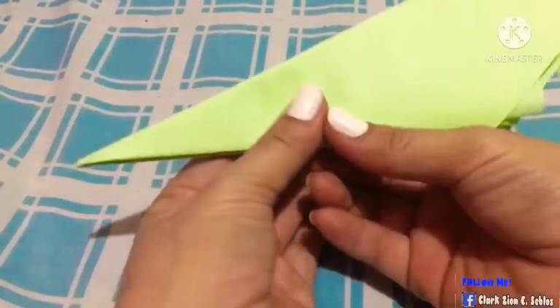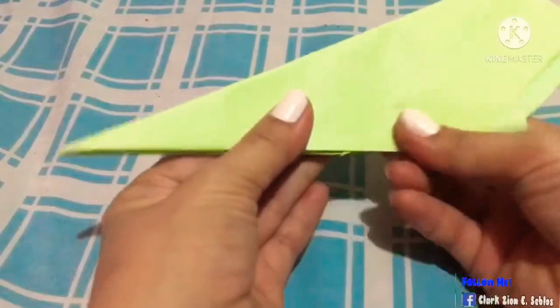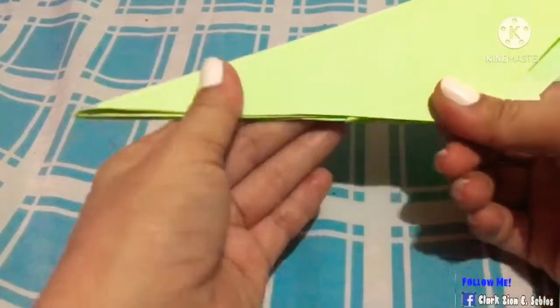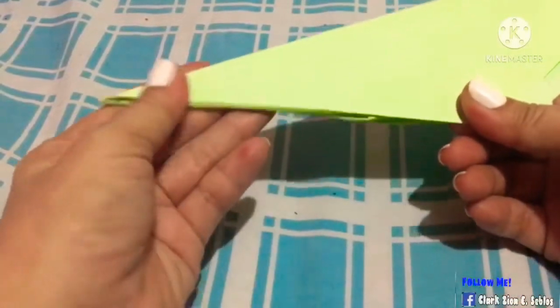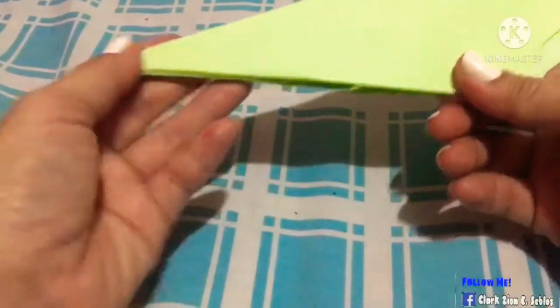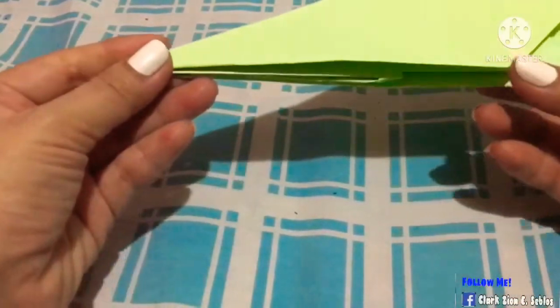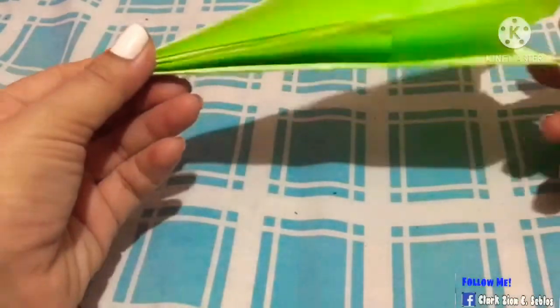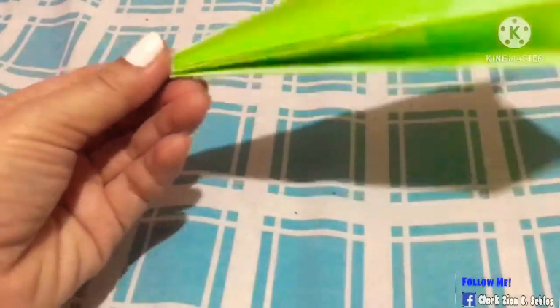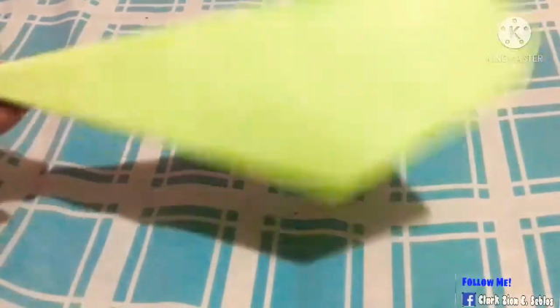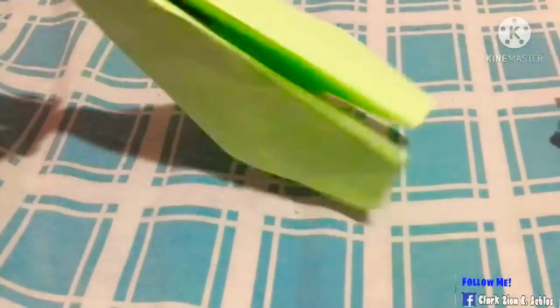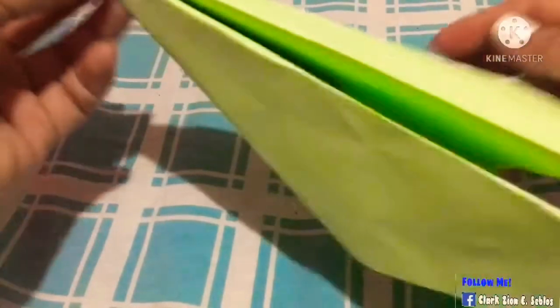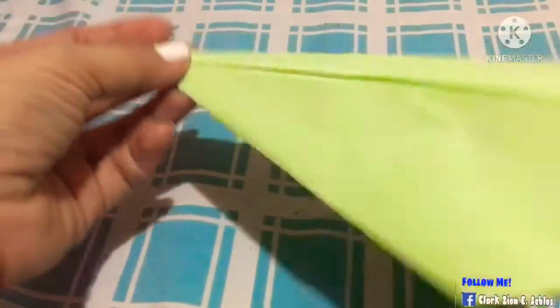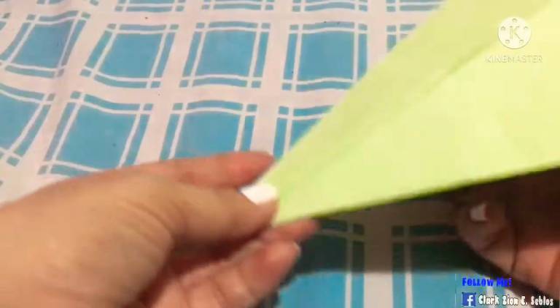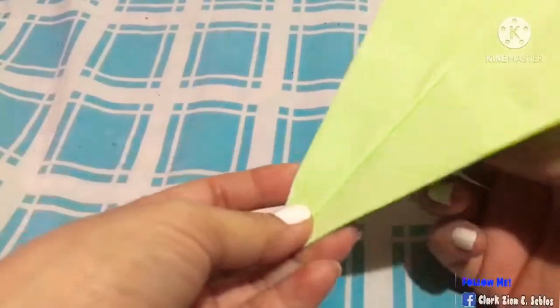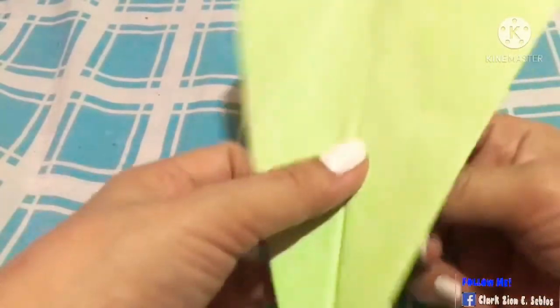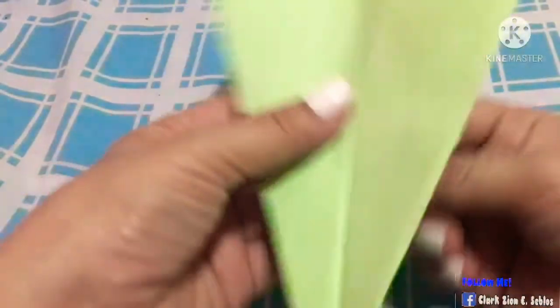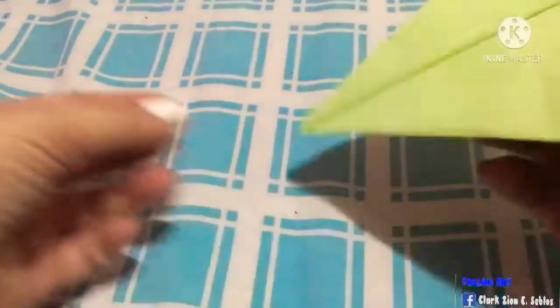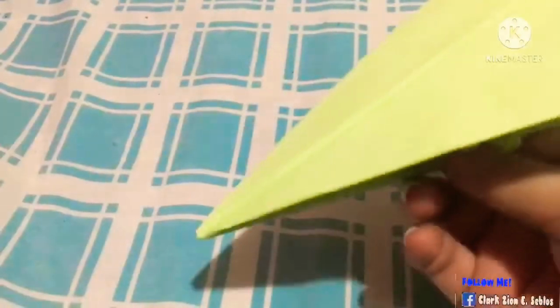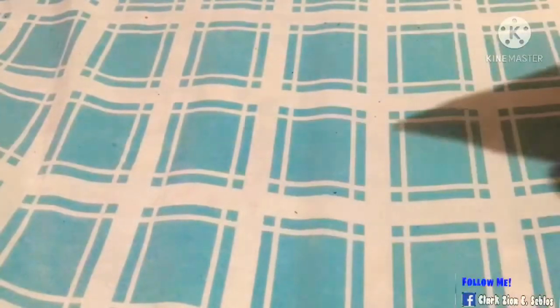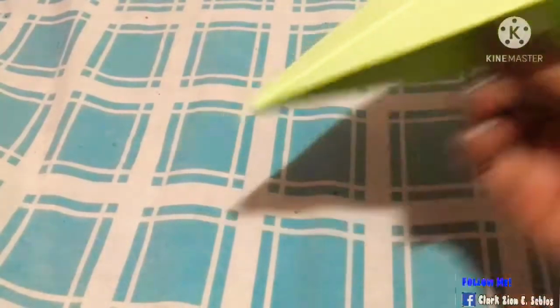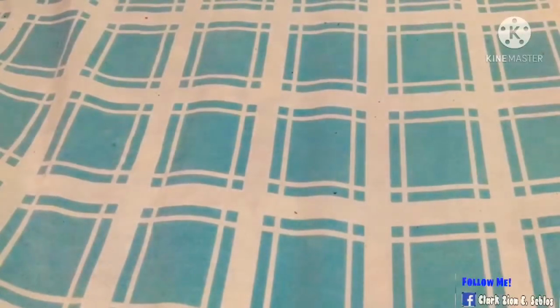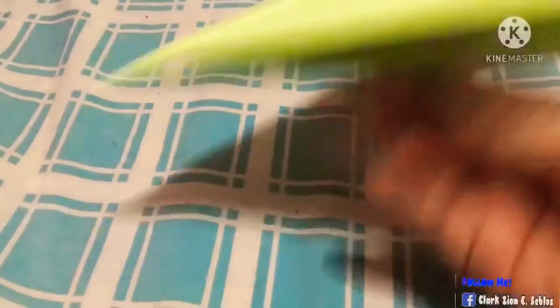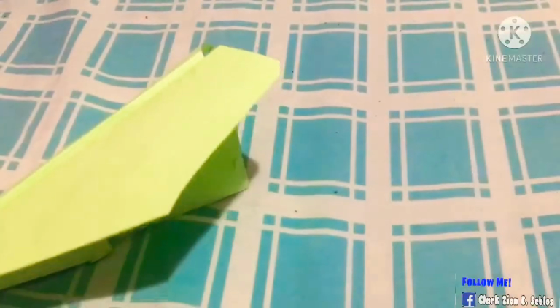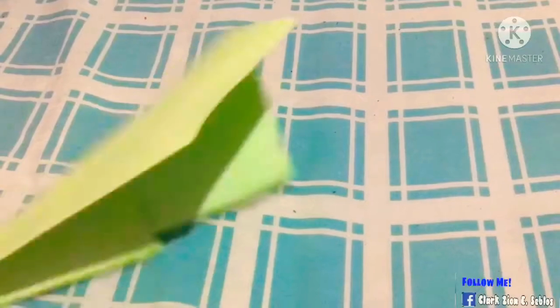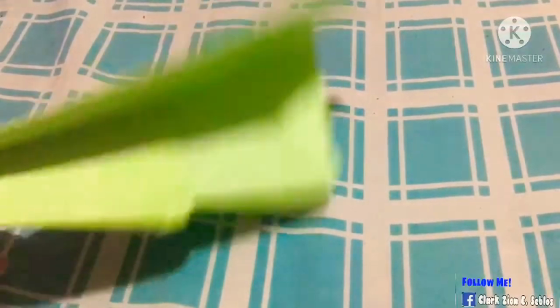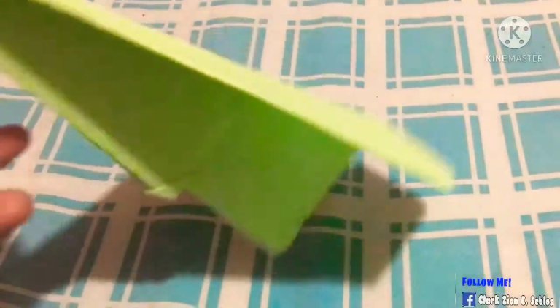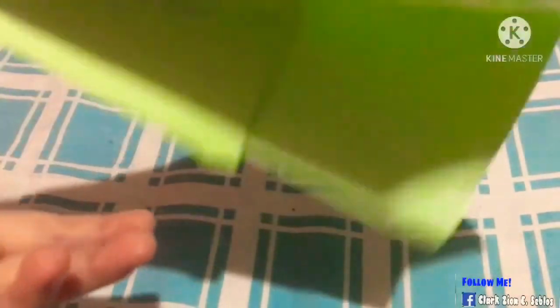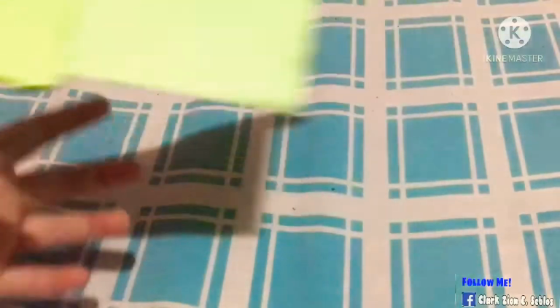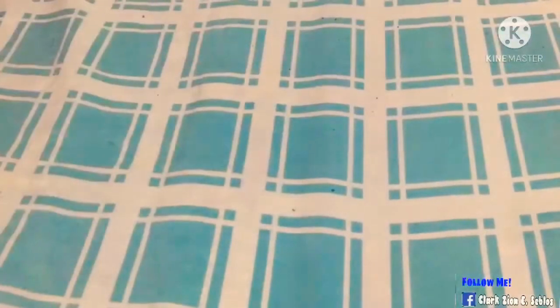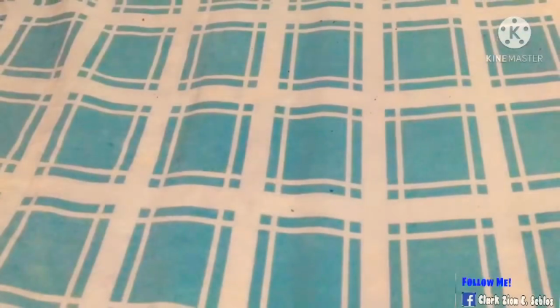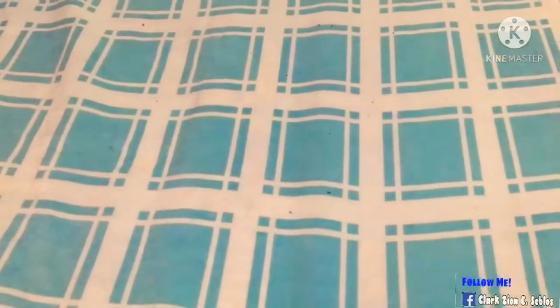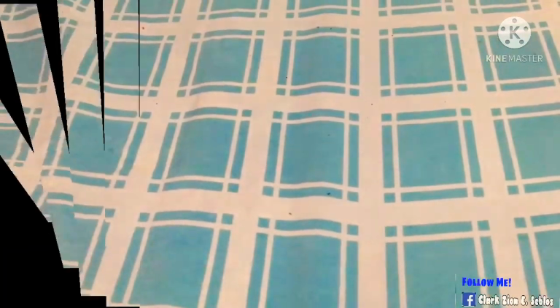Now start with a paper plane. Wow, look how neat it is. It can fly. Now next, it's a paper plane.